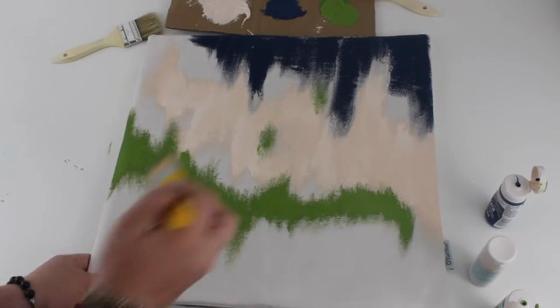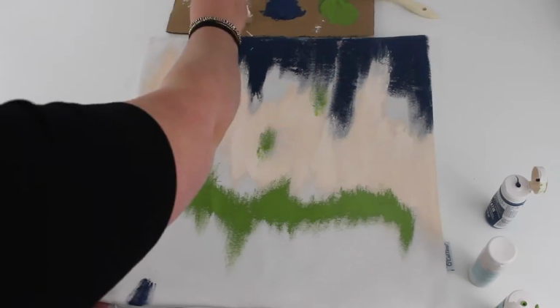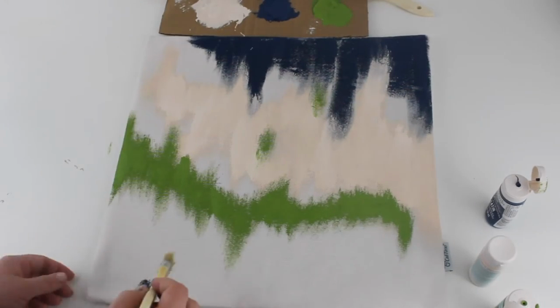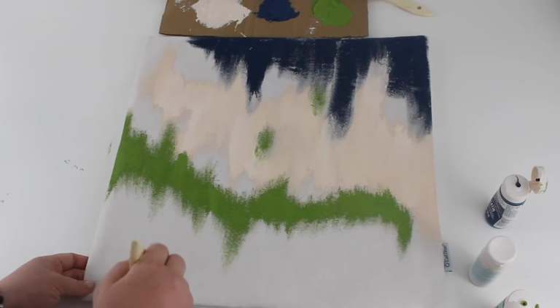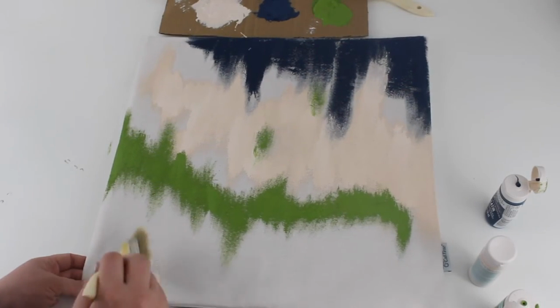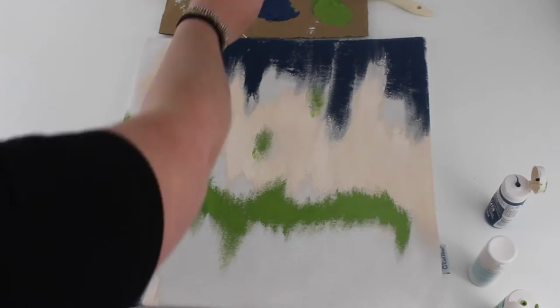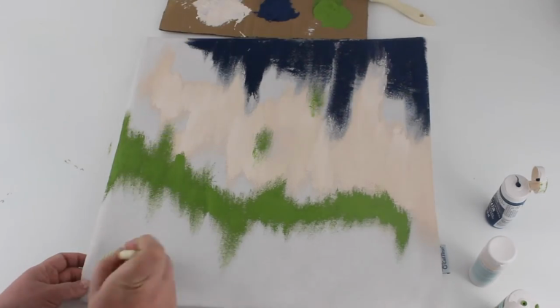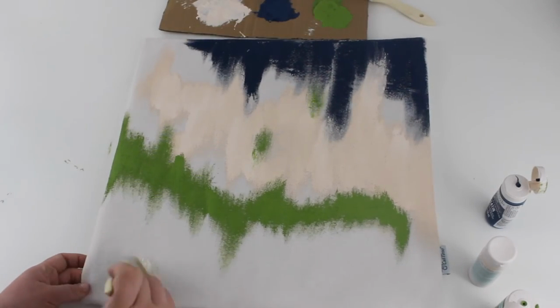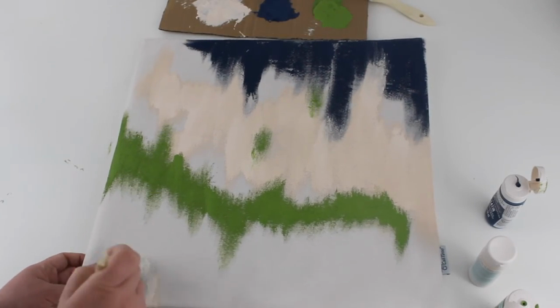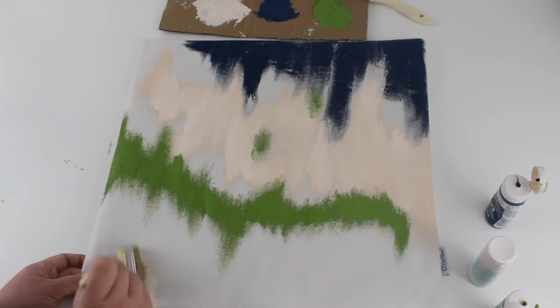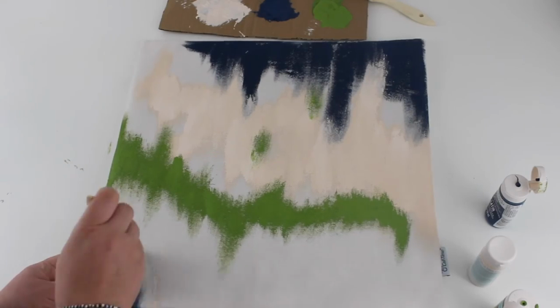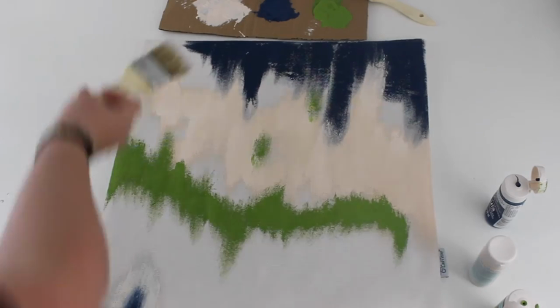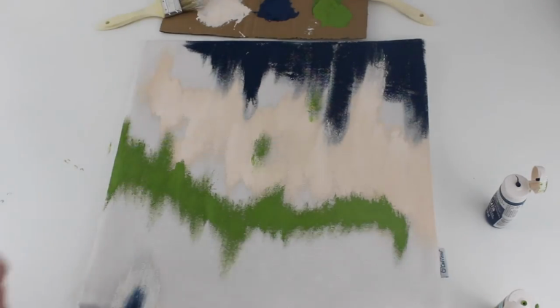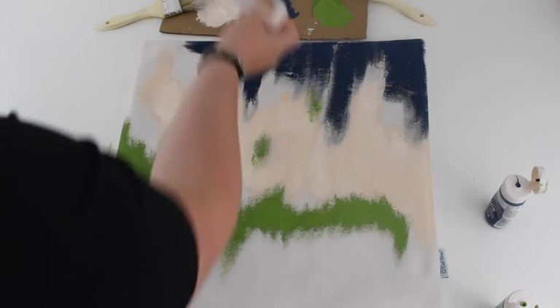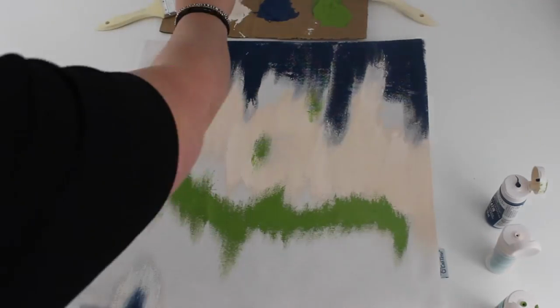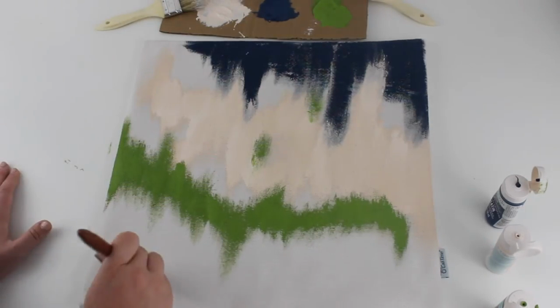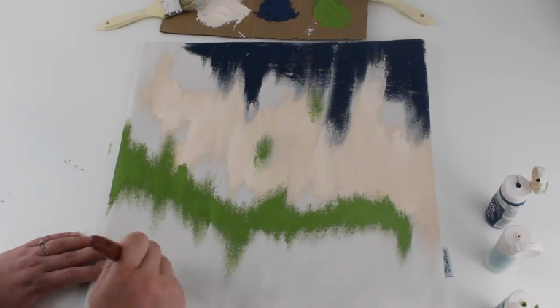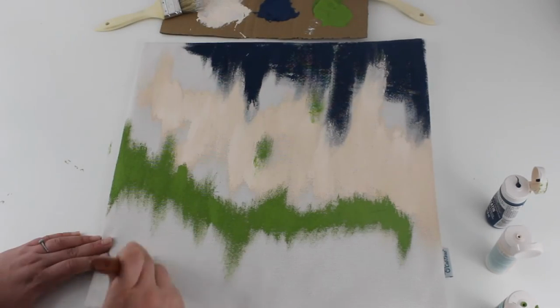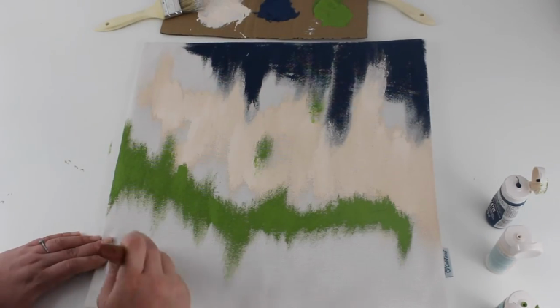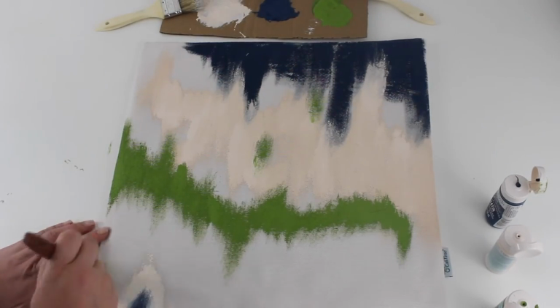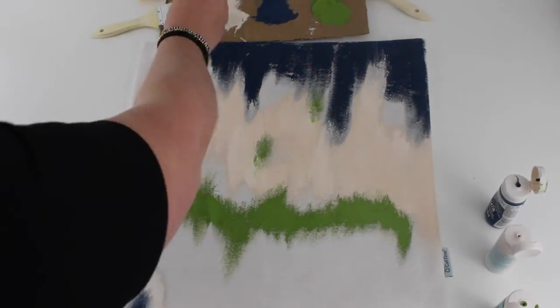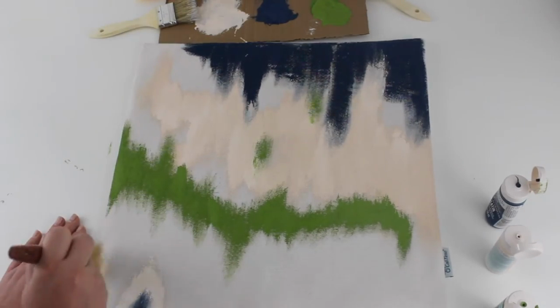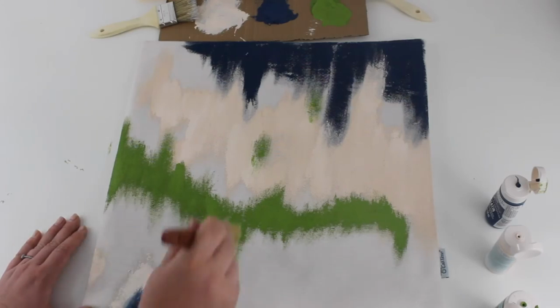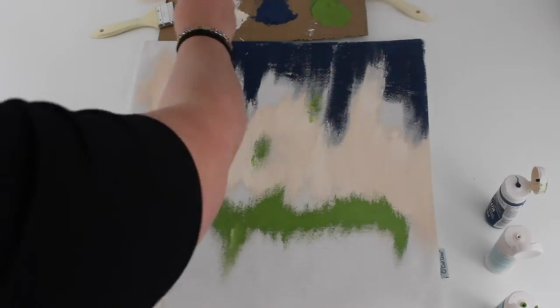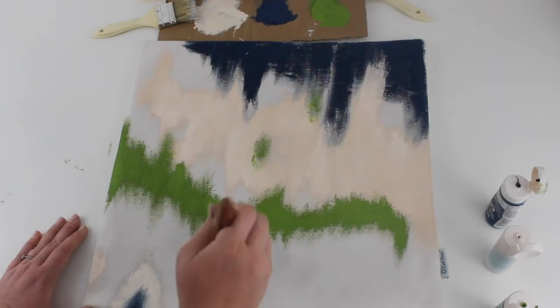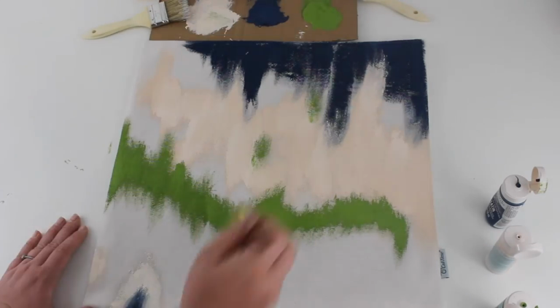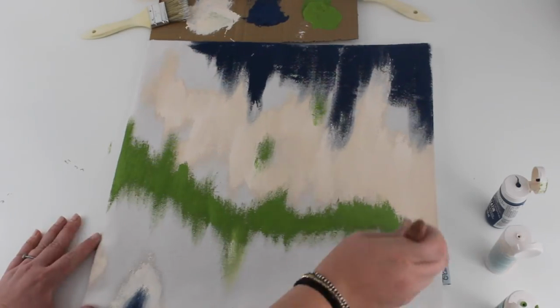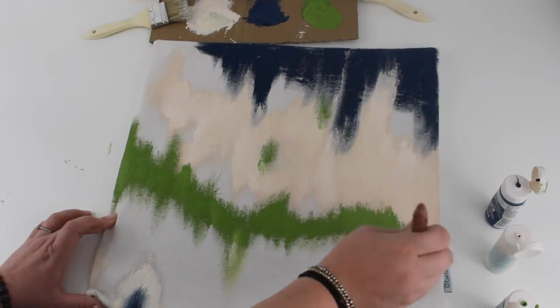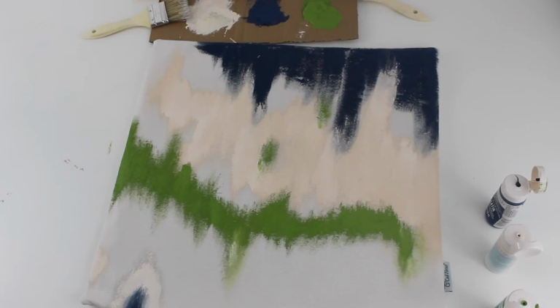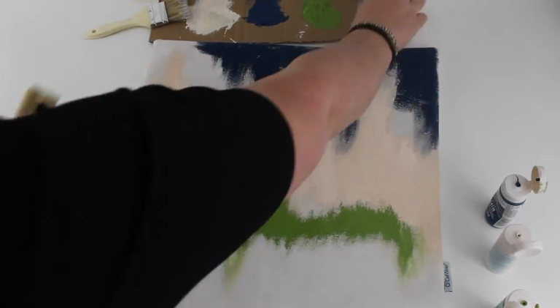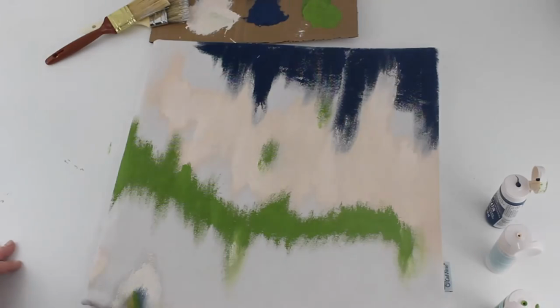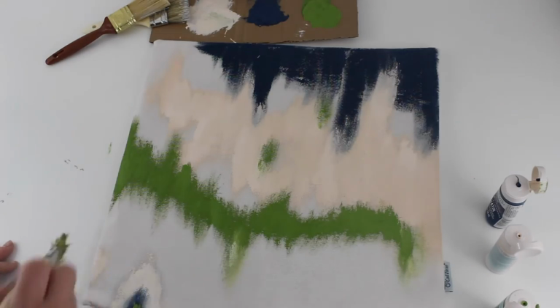I wanted my pillows to be decorative so I didn't worry too much about the texture. But if you want the pillows to be softer, after the paint dries you can water down the paint more, and that won't change the texture of the fabric as much.